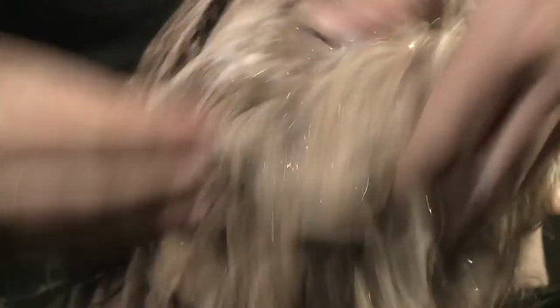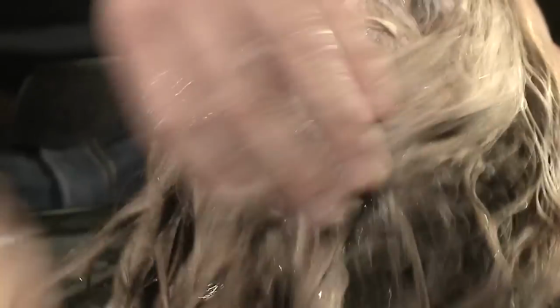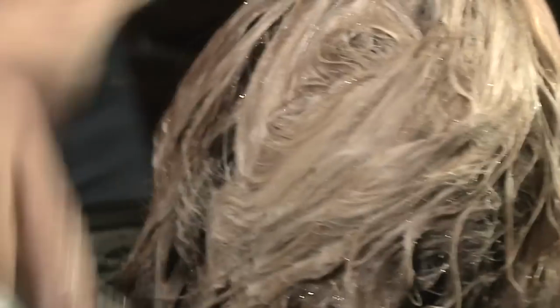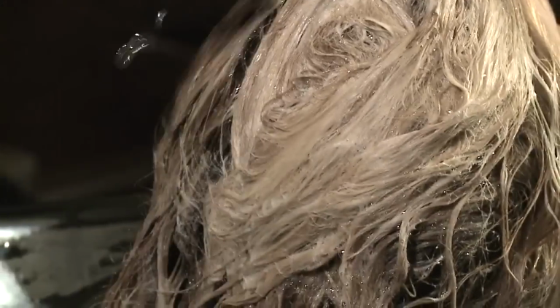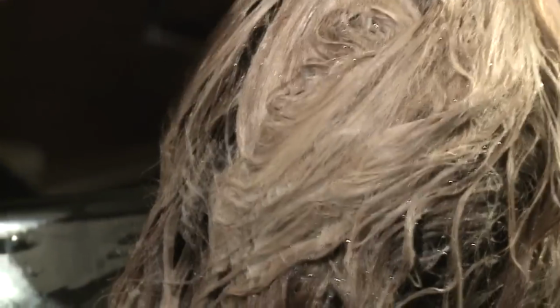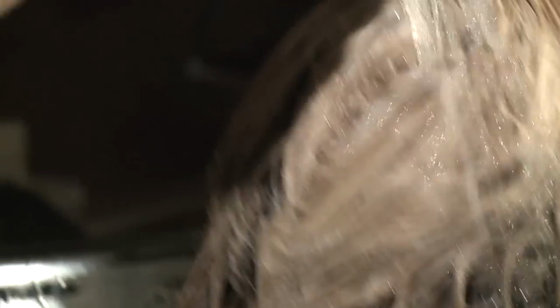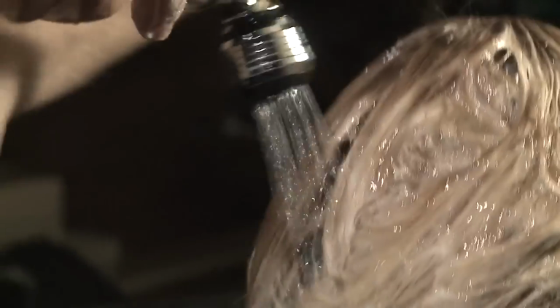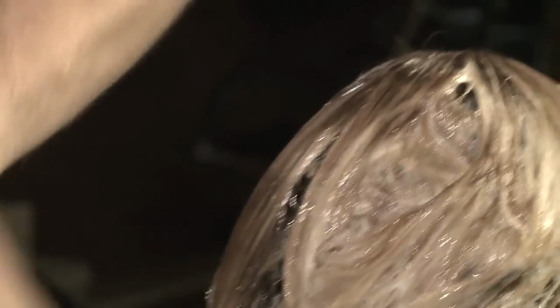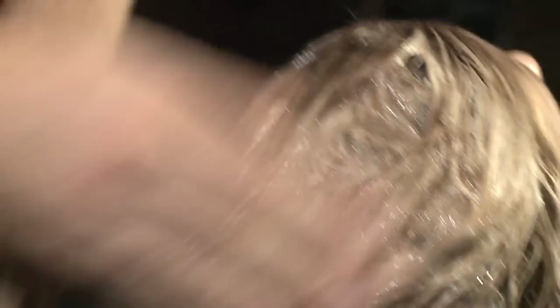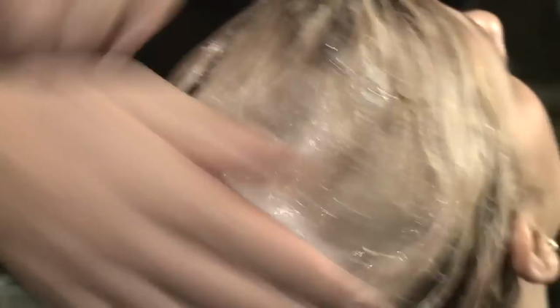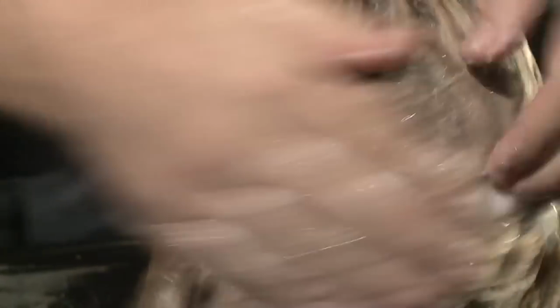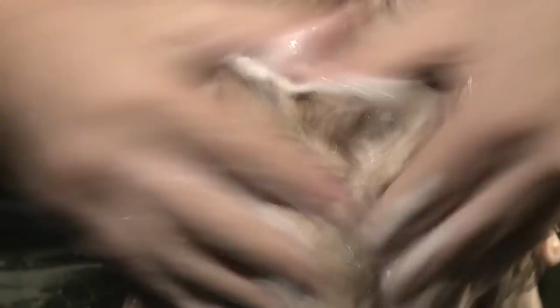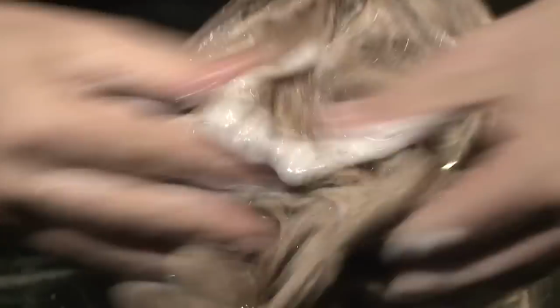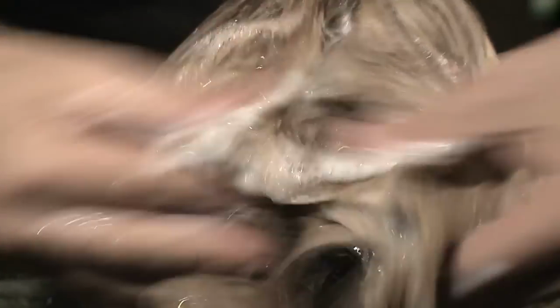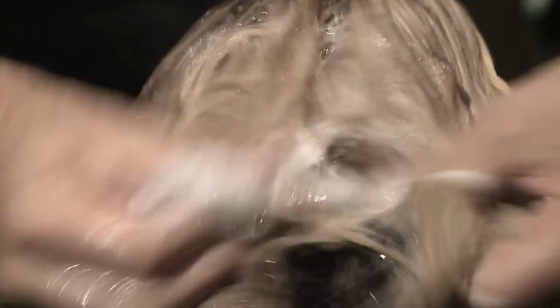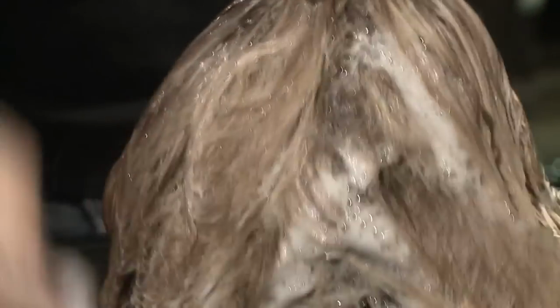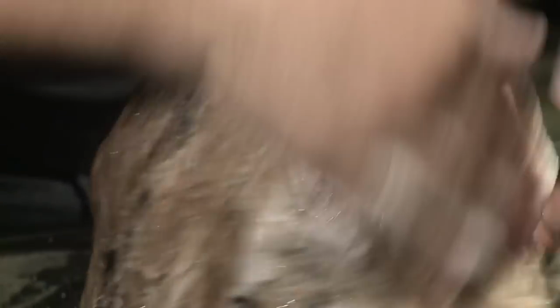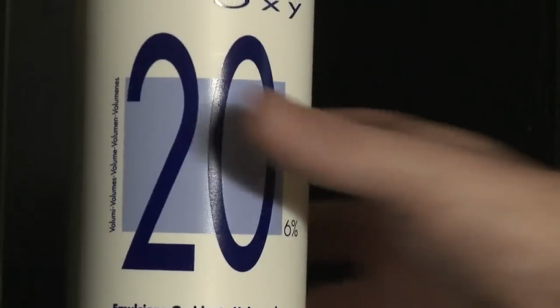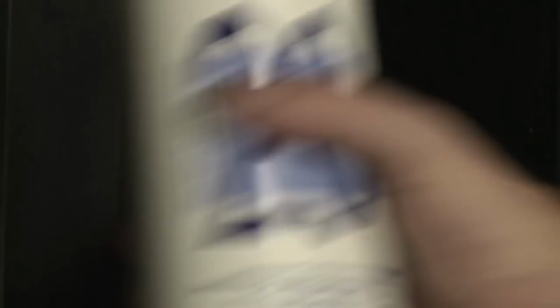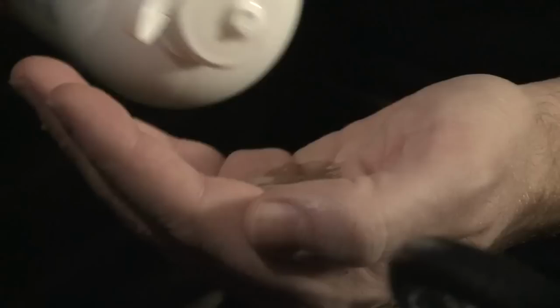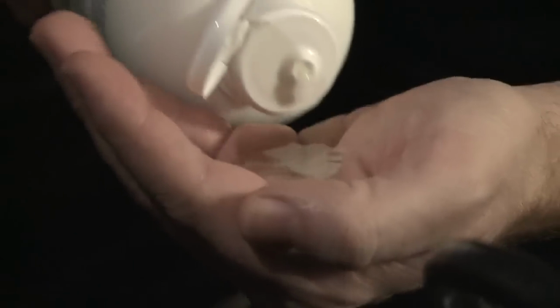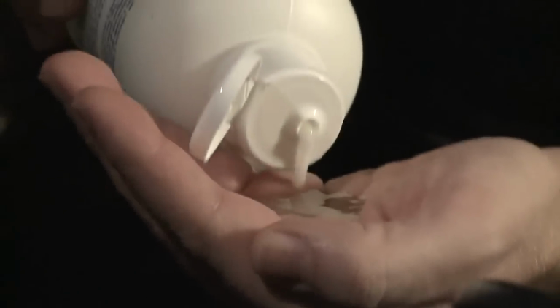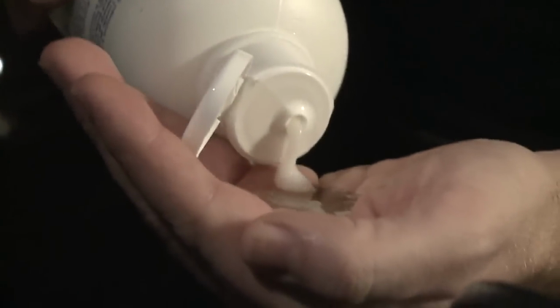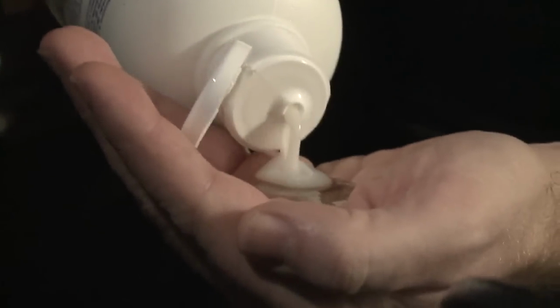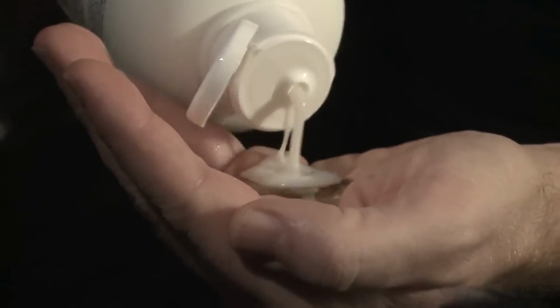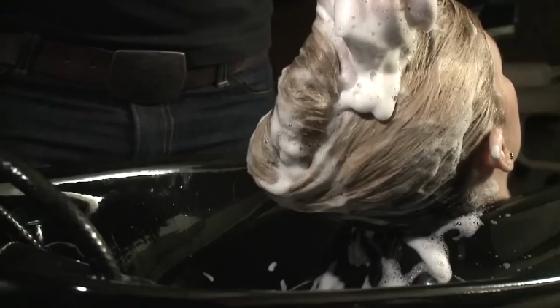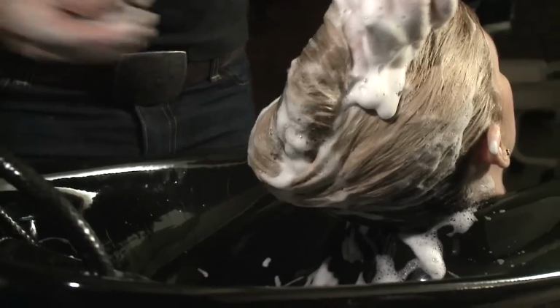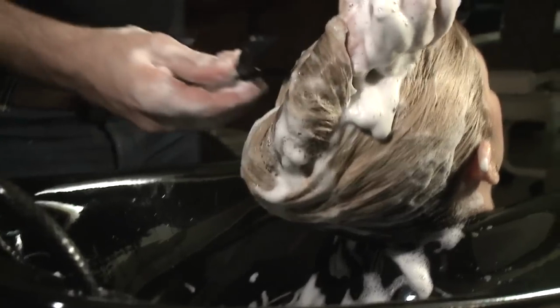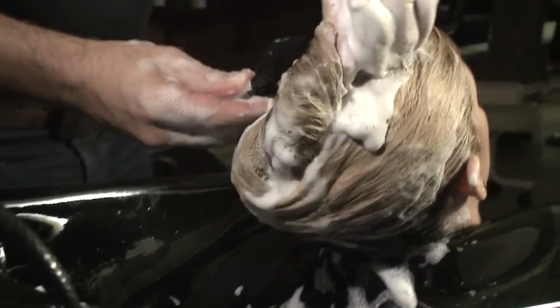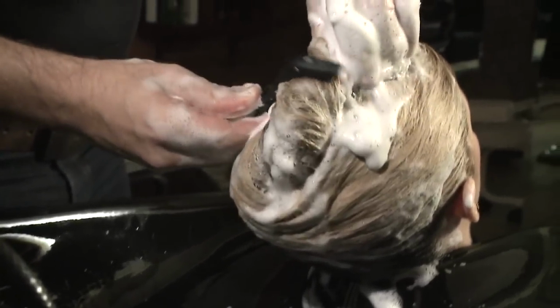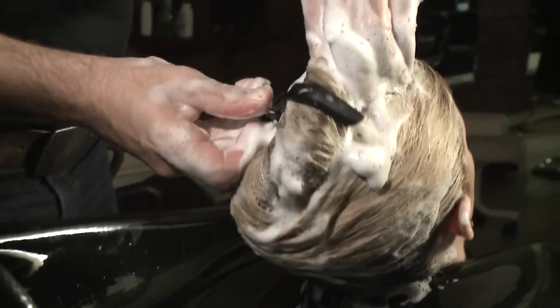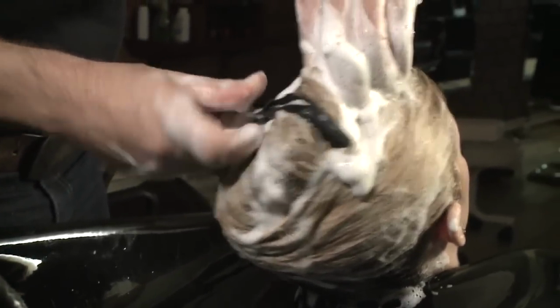For virgin or resistant hair types, we recommend cleansing three times or adding some 20 volume peroxide to the last shampoo and leaving it for up to 20 minutes.